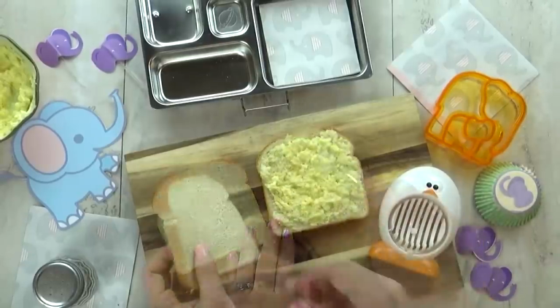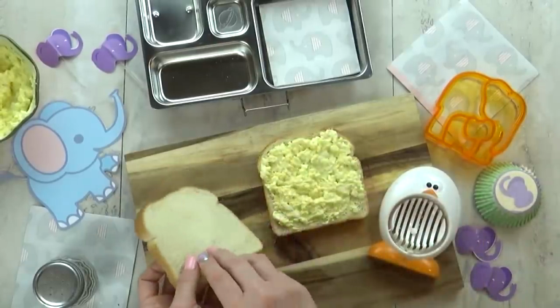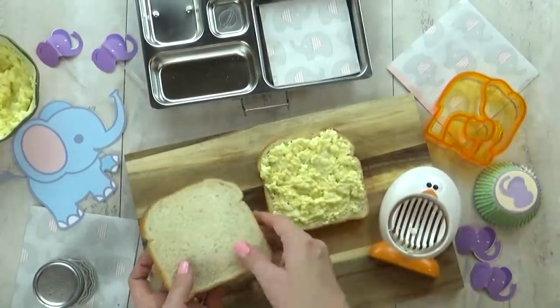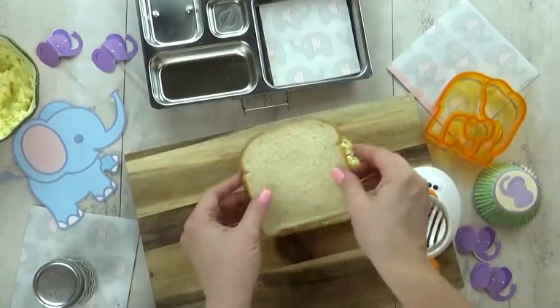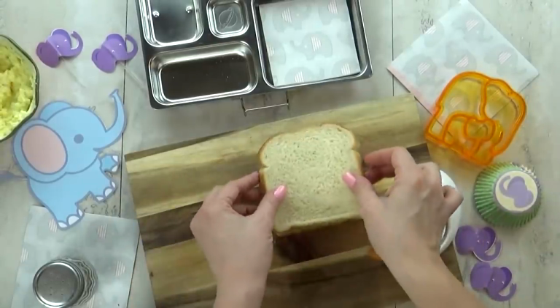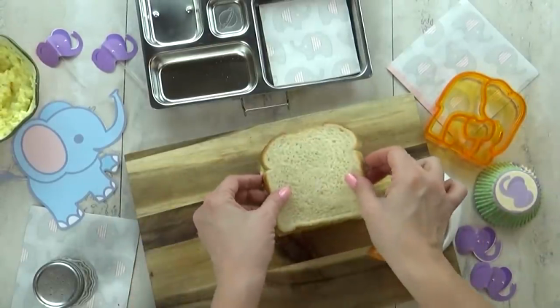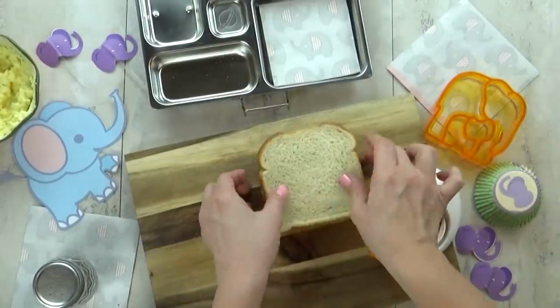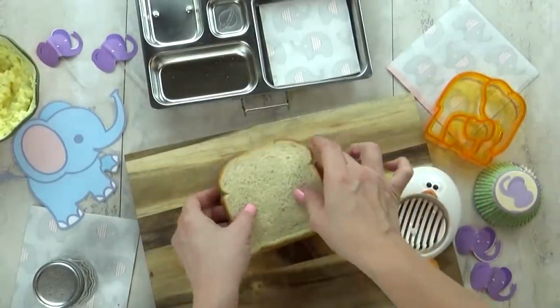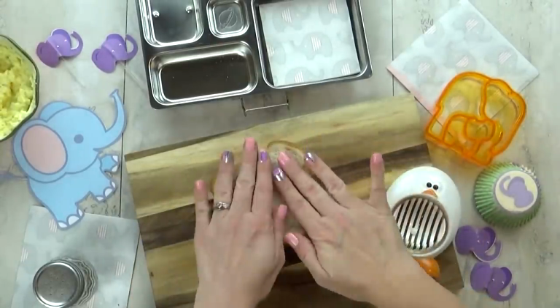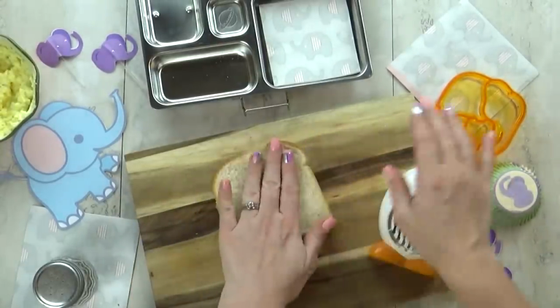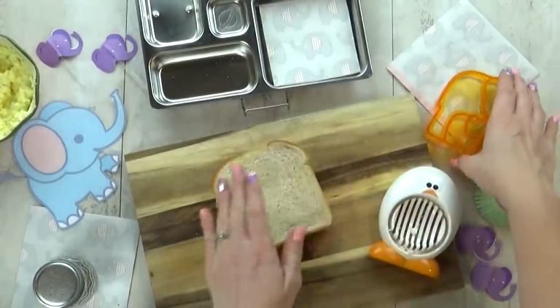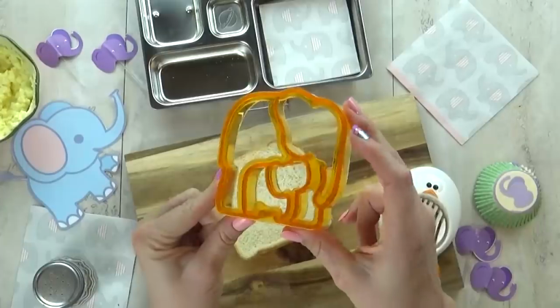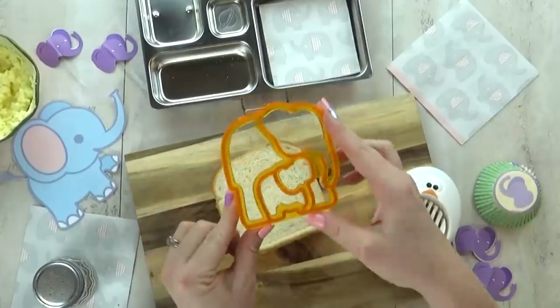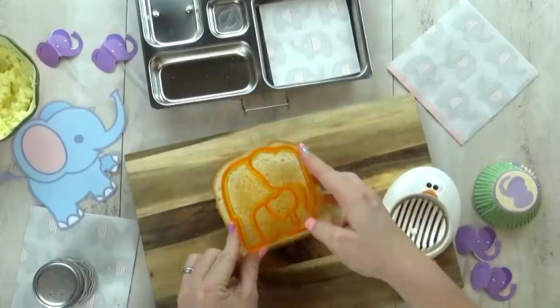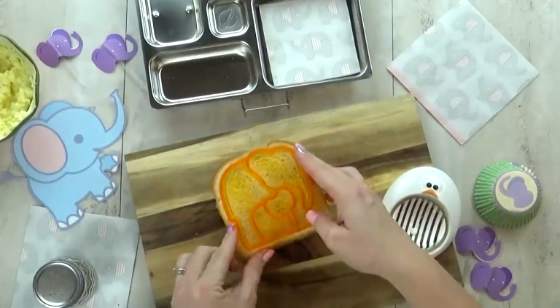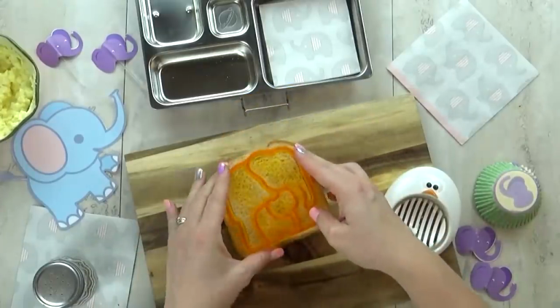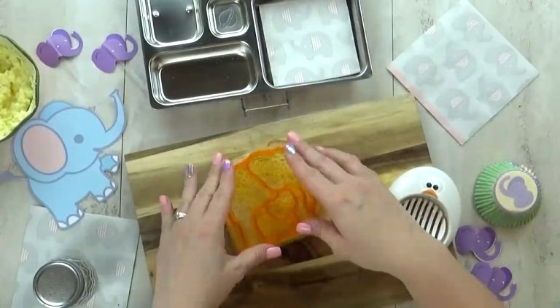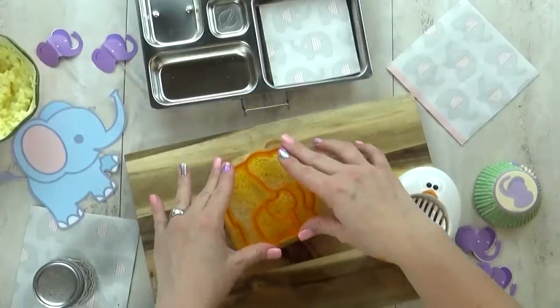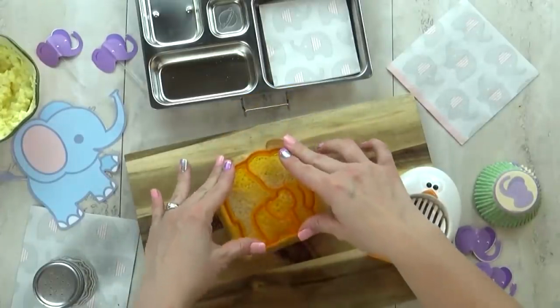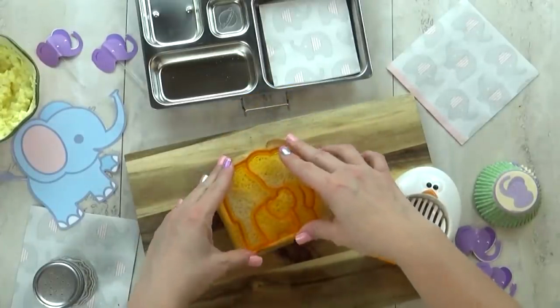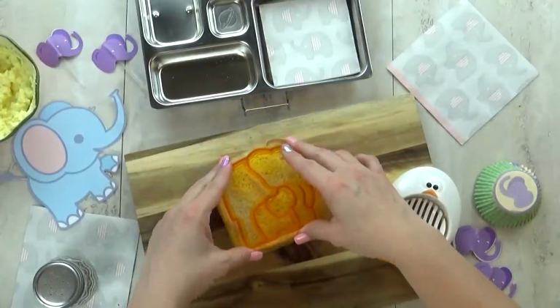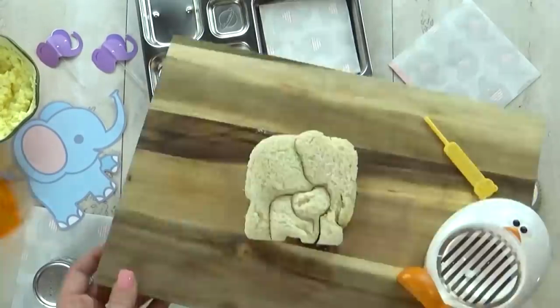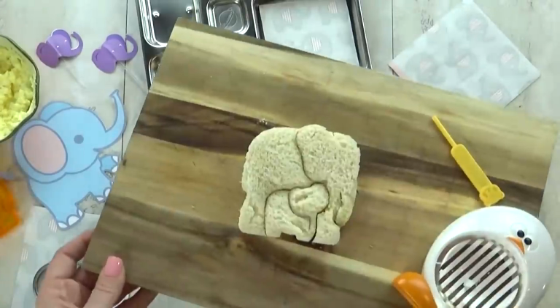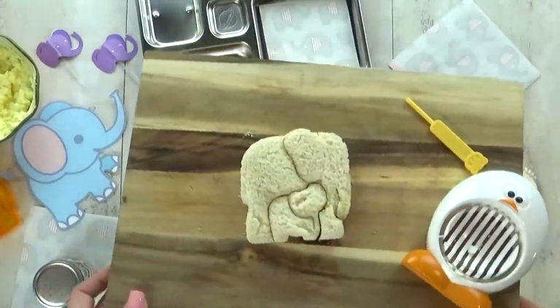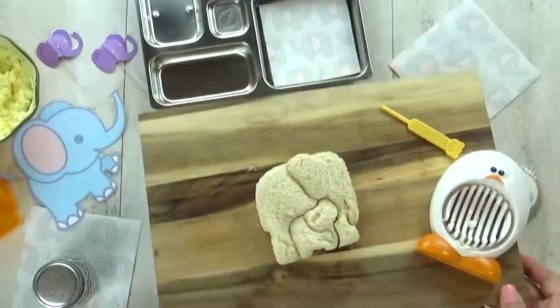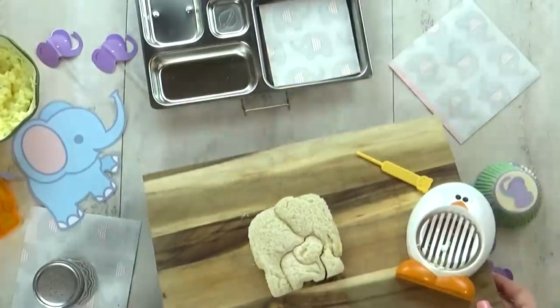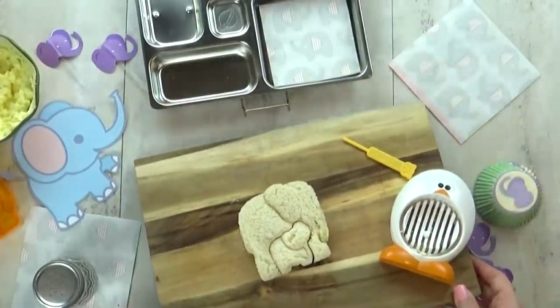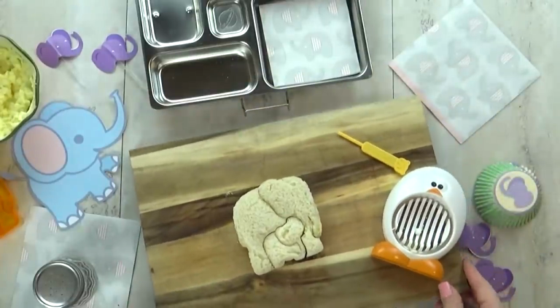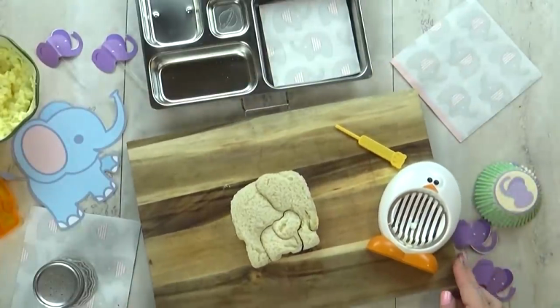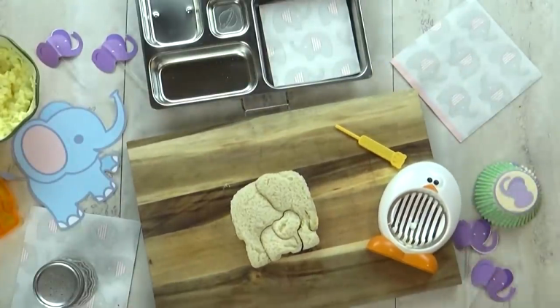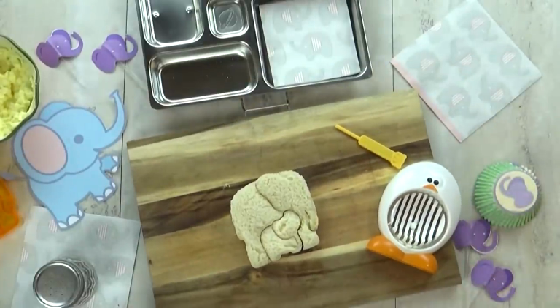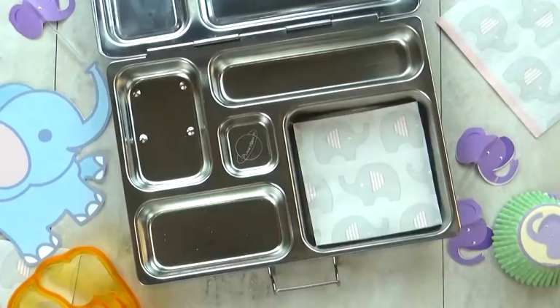Next, I'm gonna go ahead and get my egg salad onto some regular bread, but then I'm gonna use a very special sandwich cutter for this lunch — it's a mama and baby elephant. I think it's so cute.